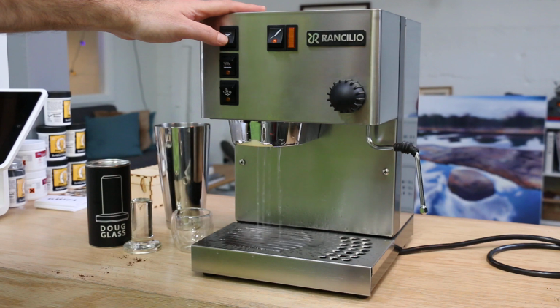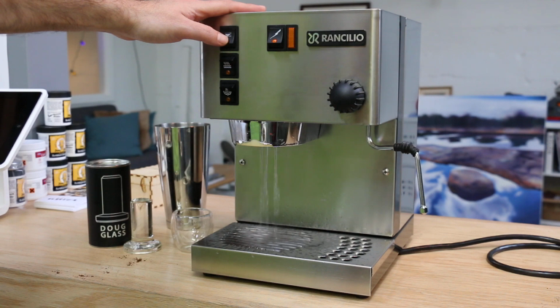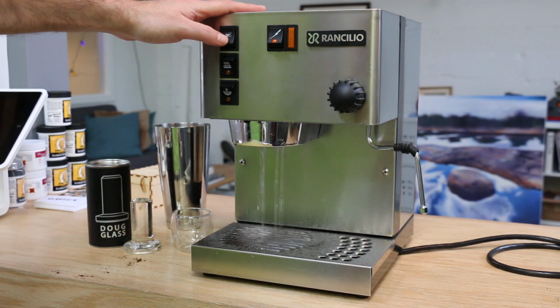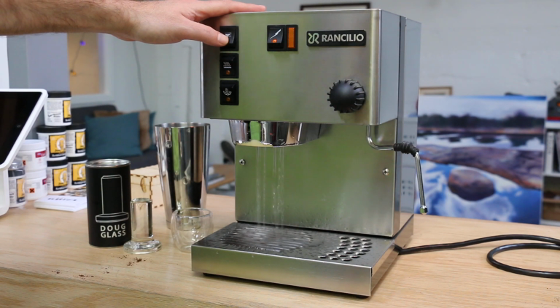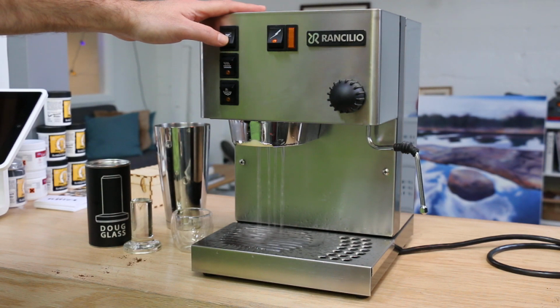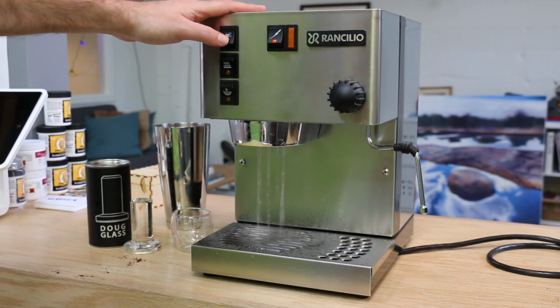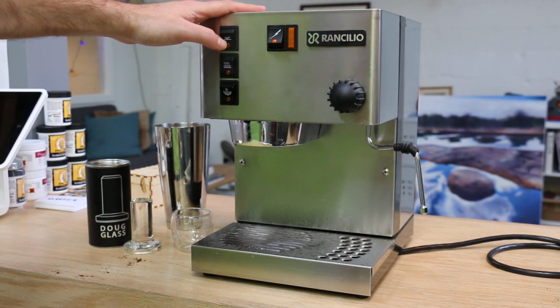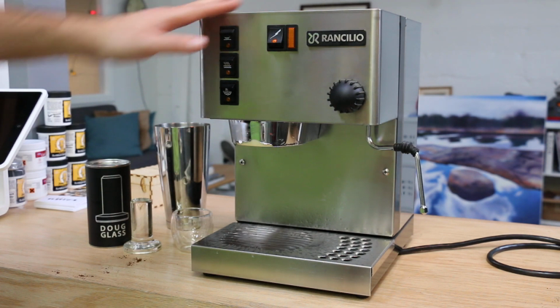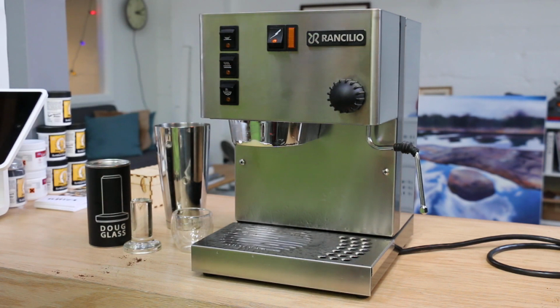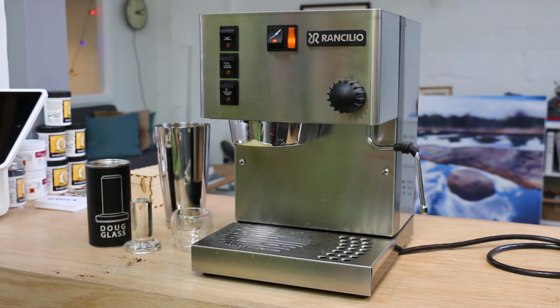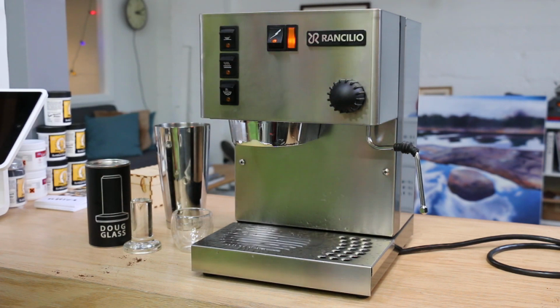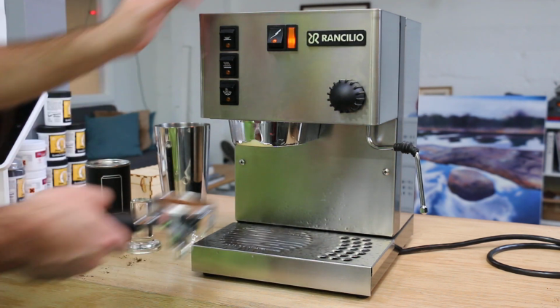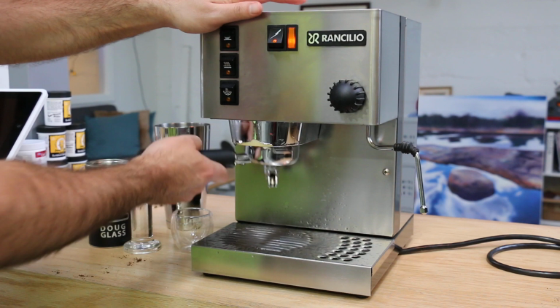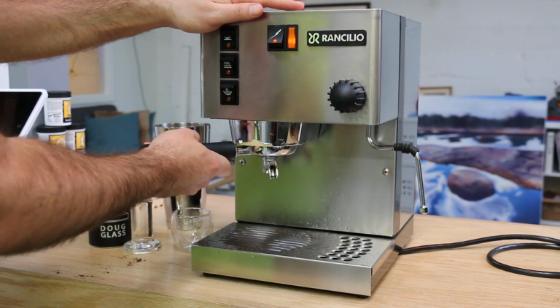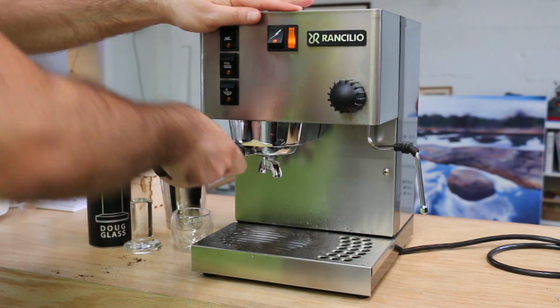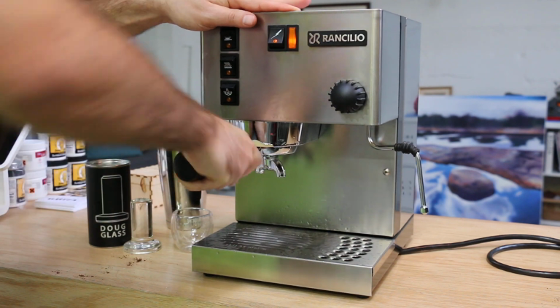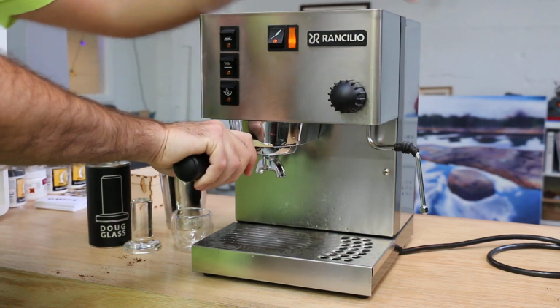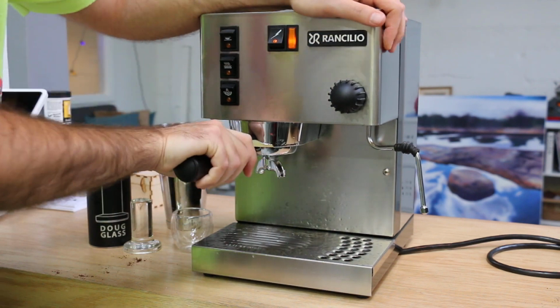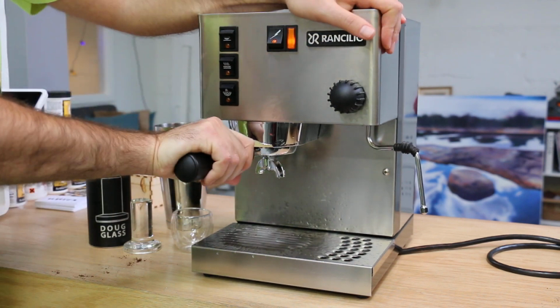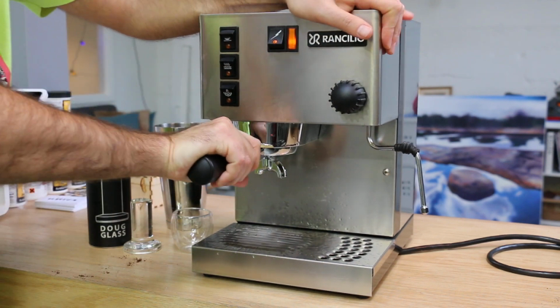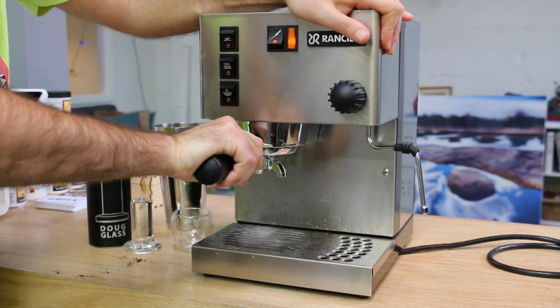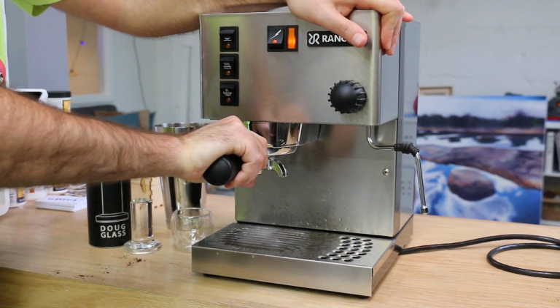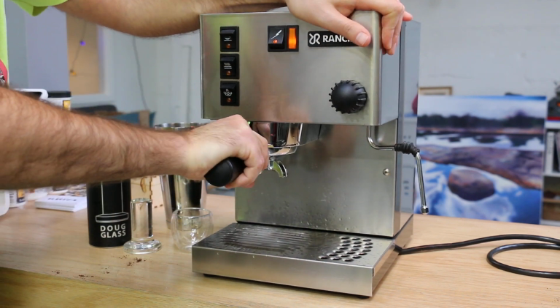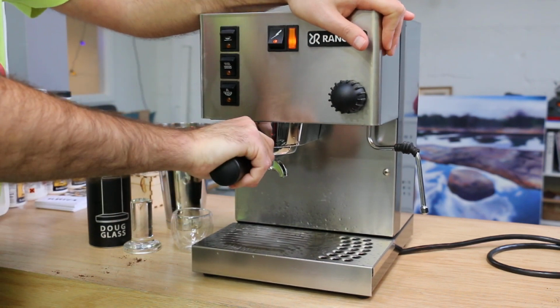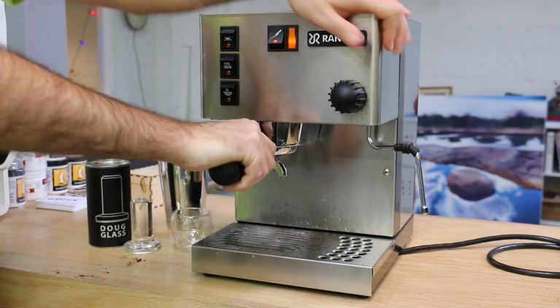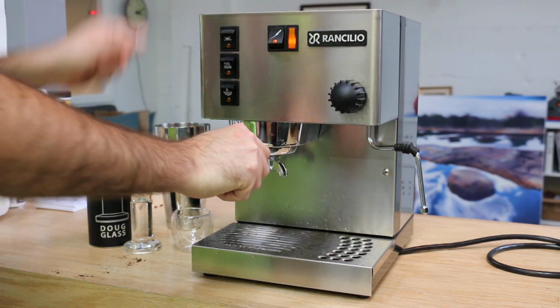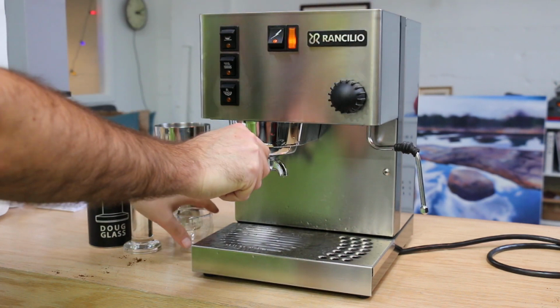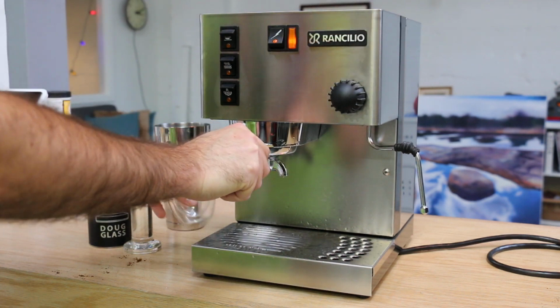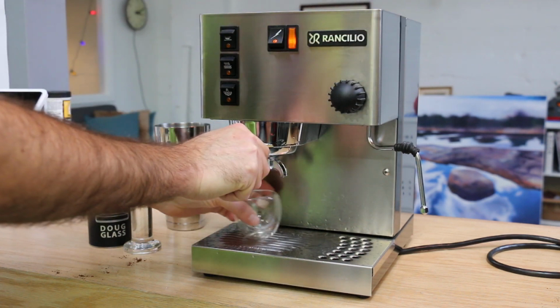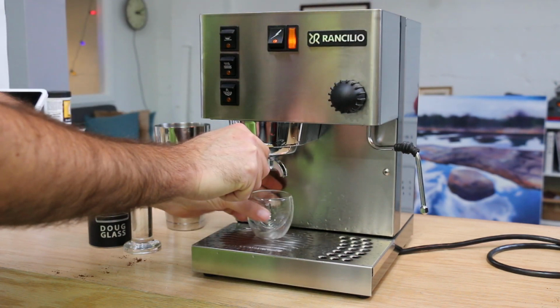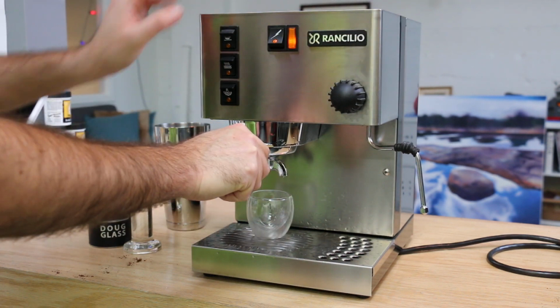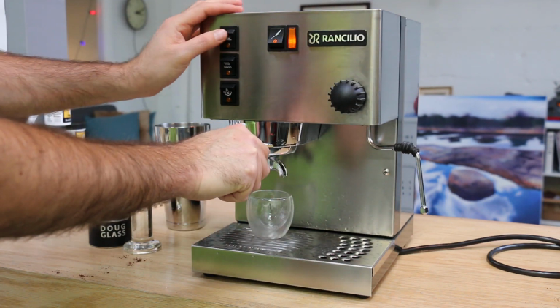Here we go — nice and steady flow, ready to go. And because the gasket is new, it's gonna be a little bit harder to lock in, but while it heats up it's gonna be totally fine.